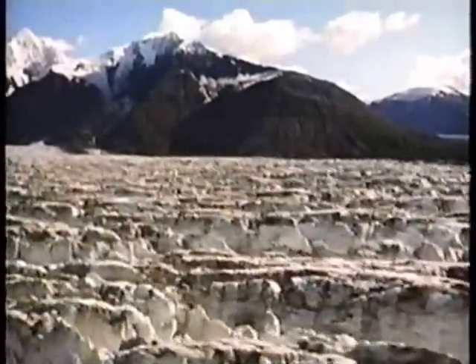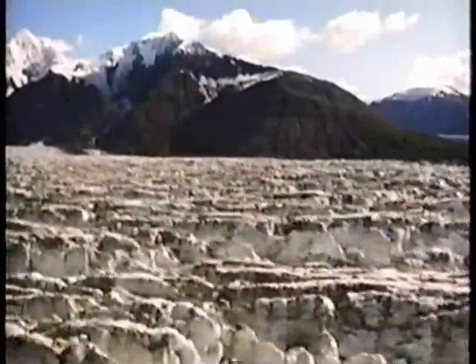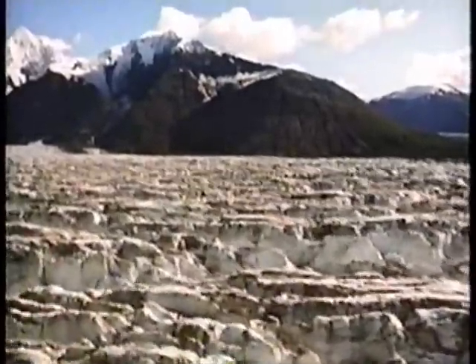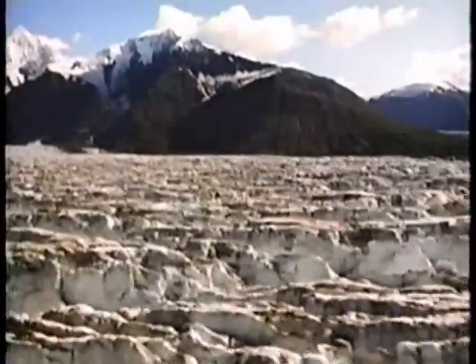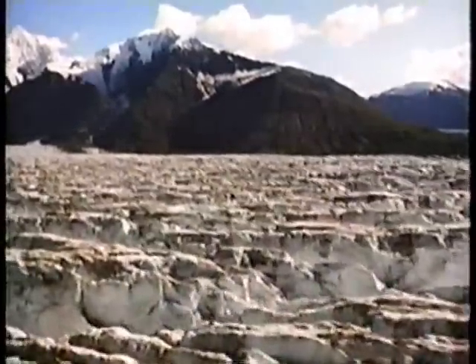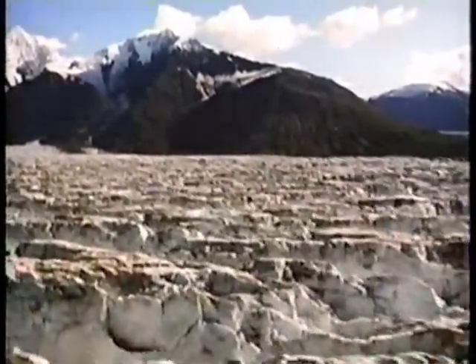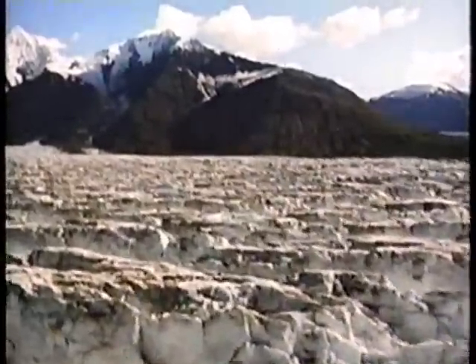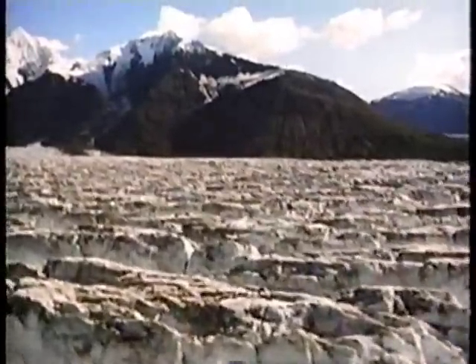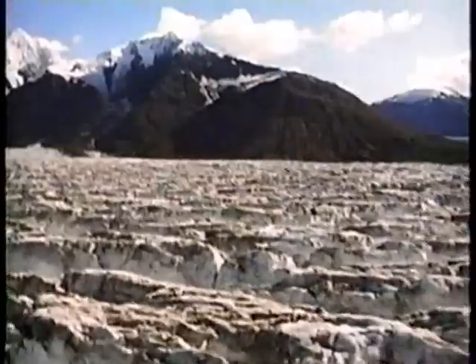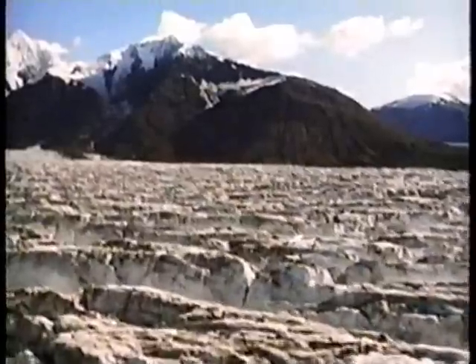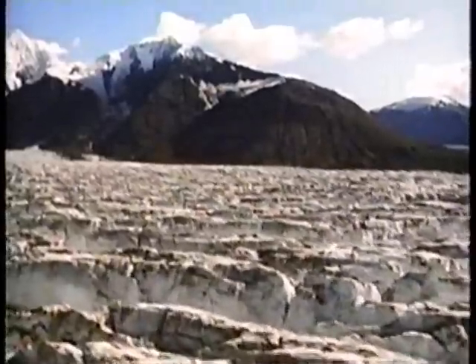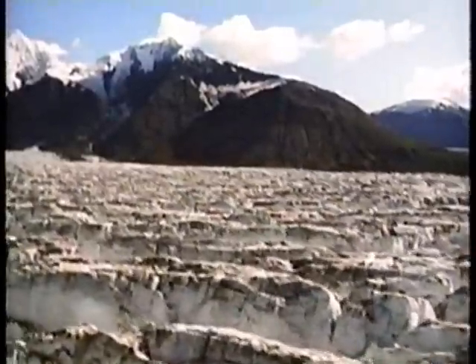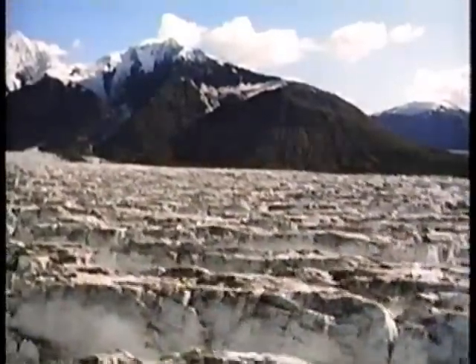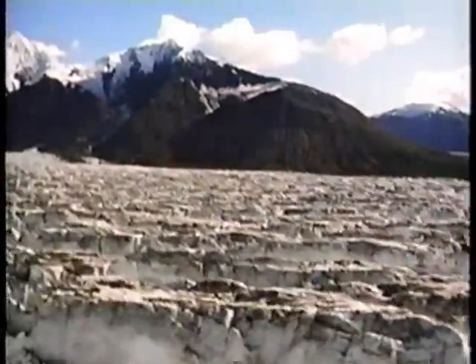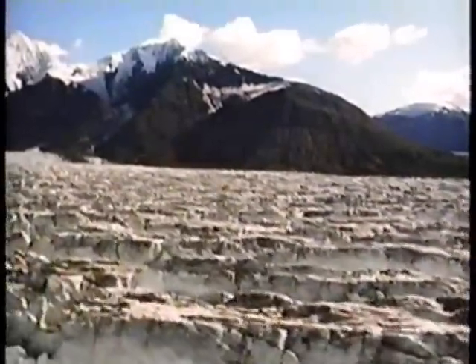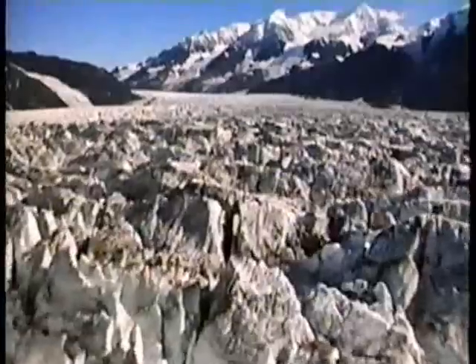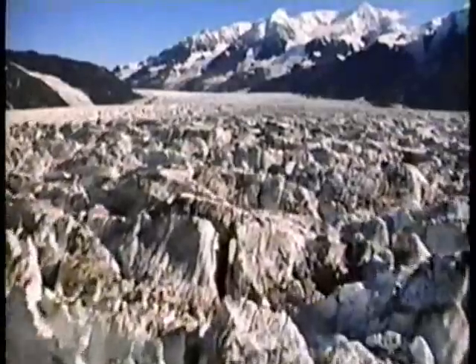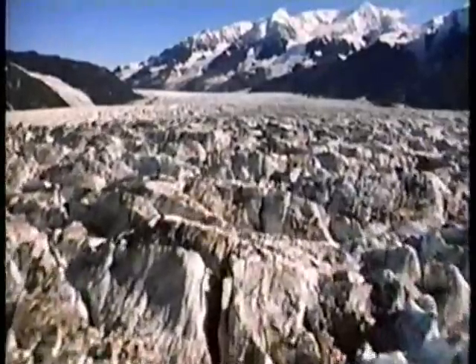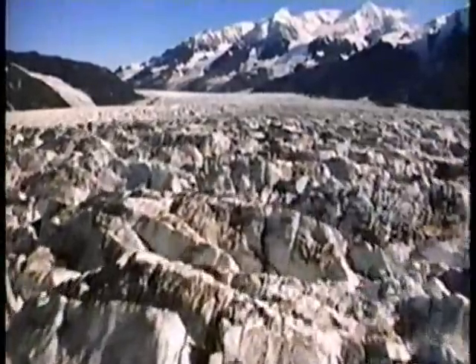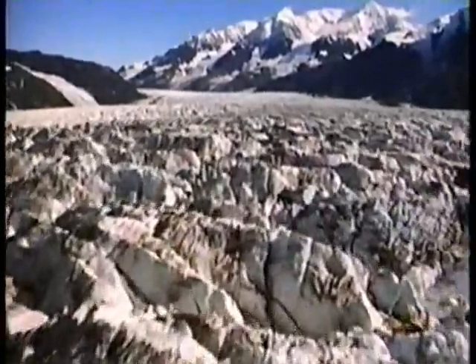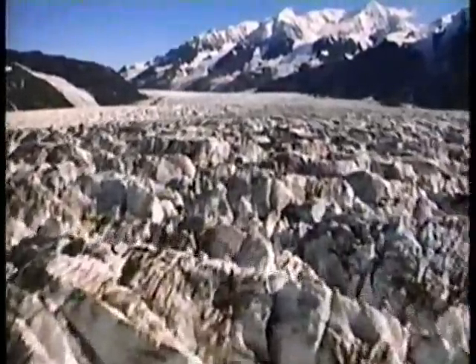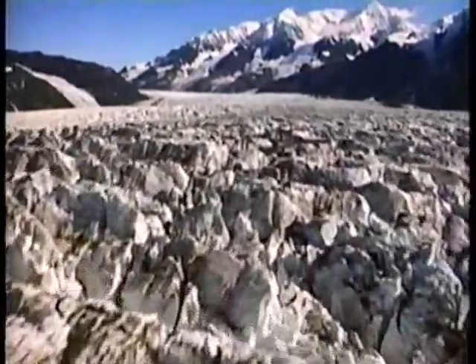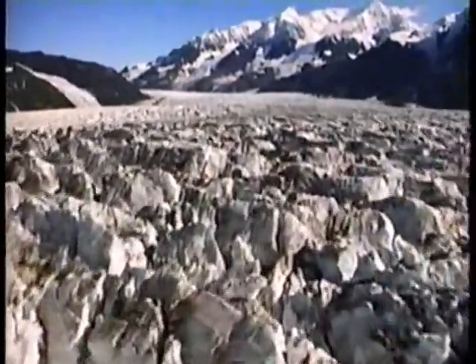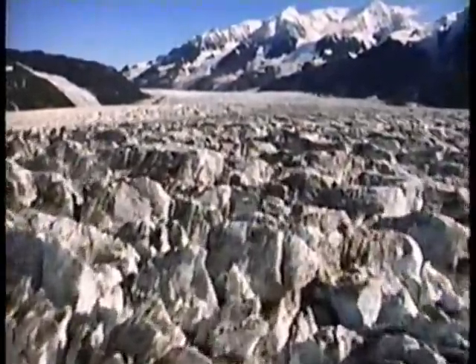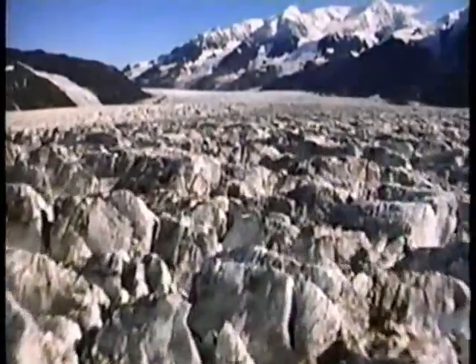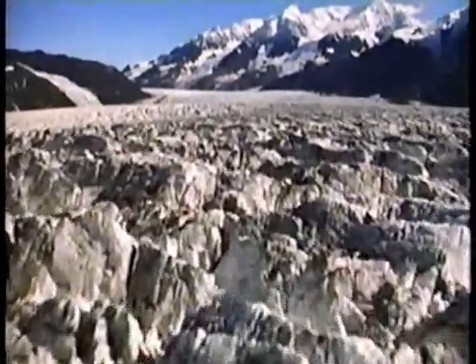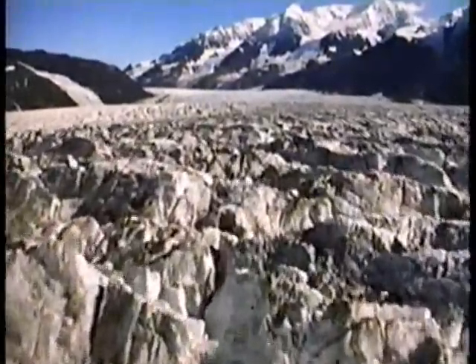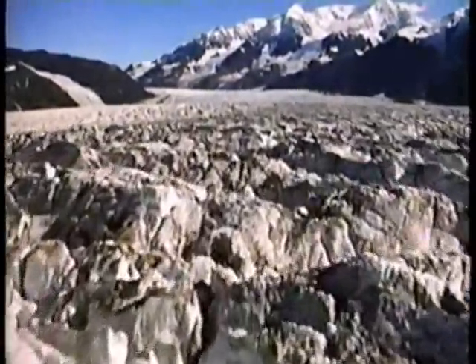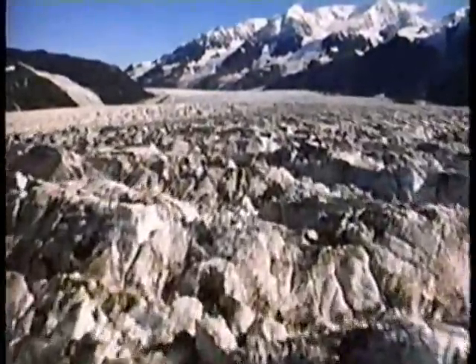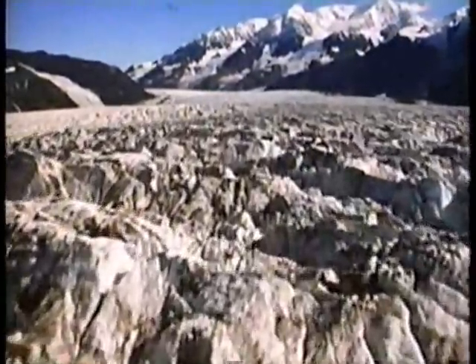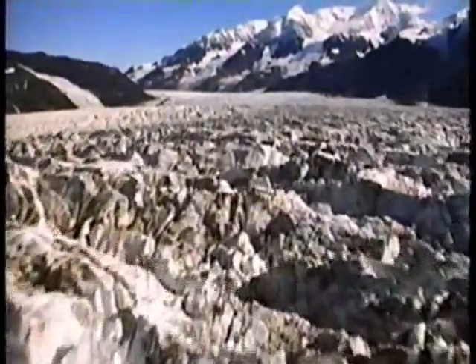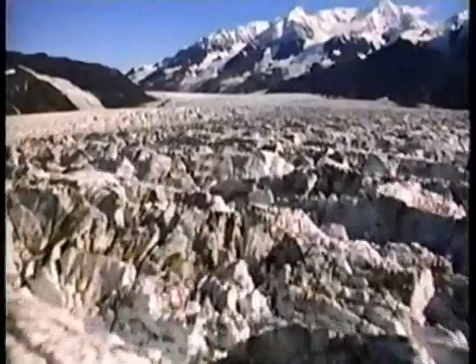Today the ice sheets have retreated to Greenland, but the mountain glaciers still flow. And in Alaska, in some of the ways they carry rocks and carve the landscape, they resemble that once continent-wide ice sheet.